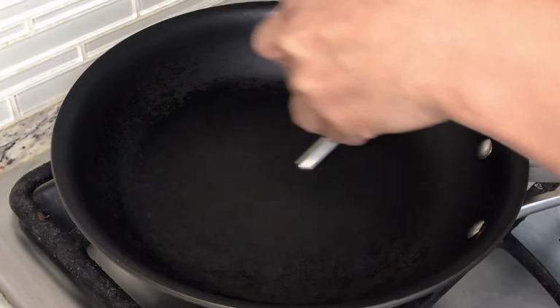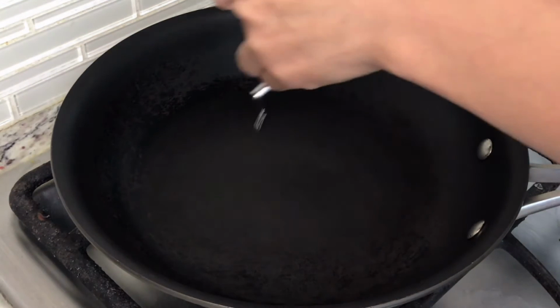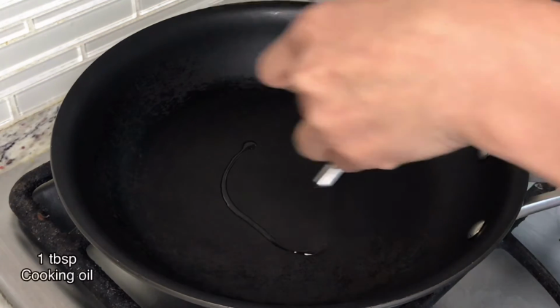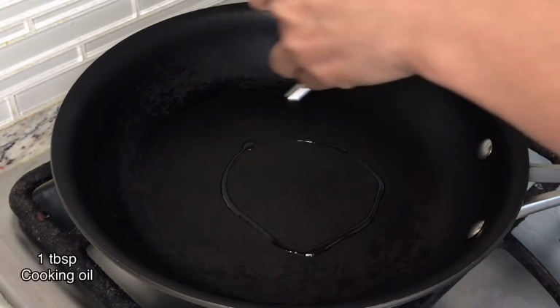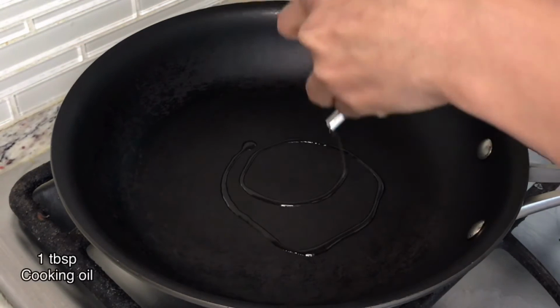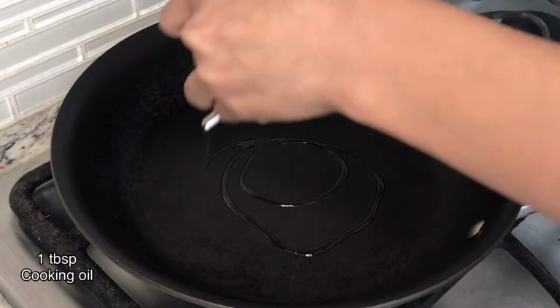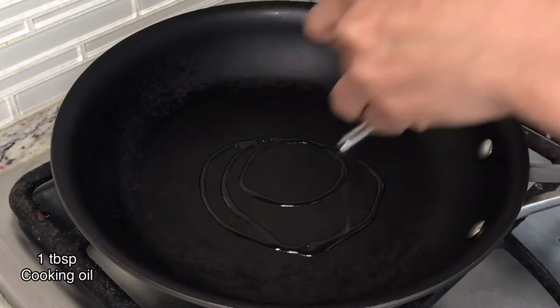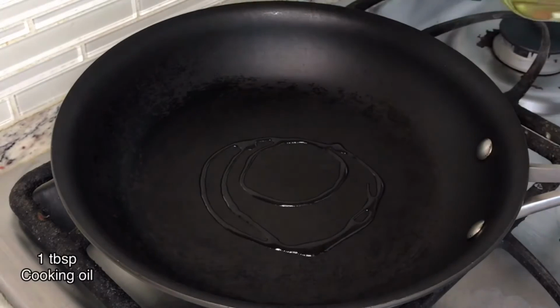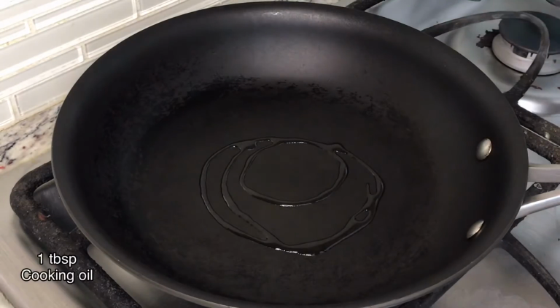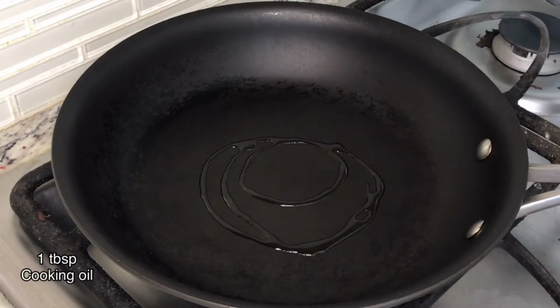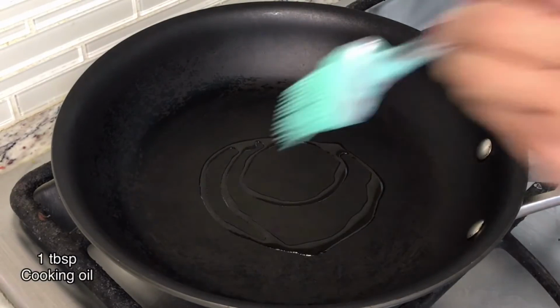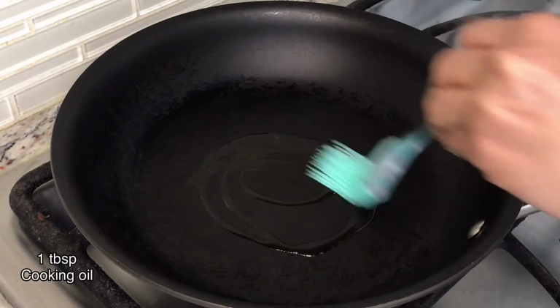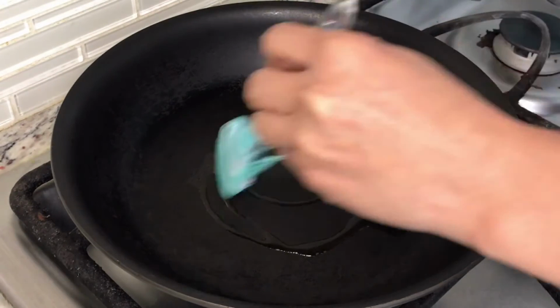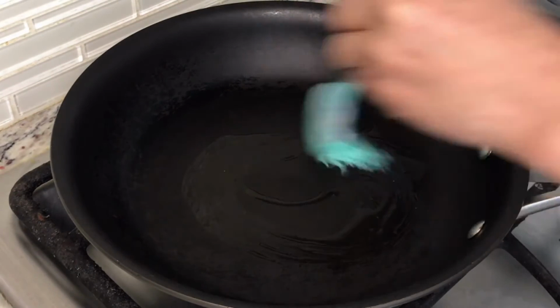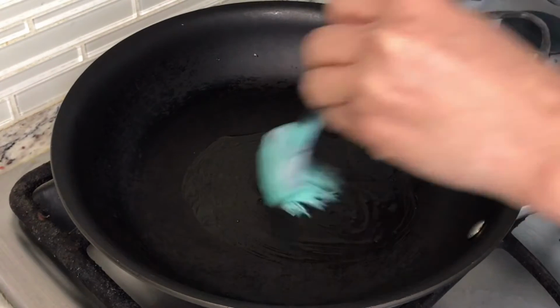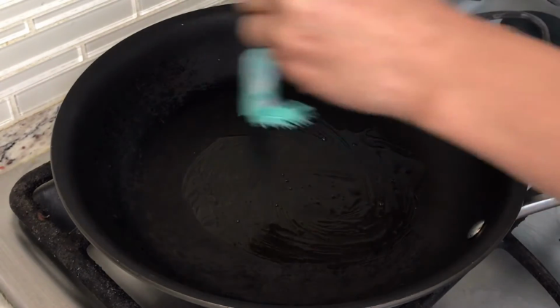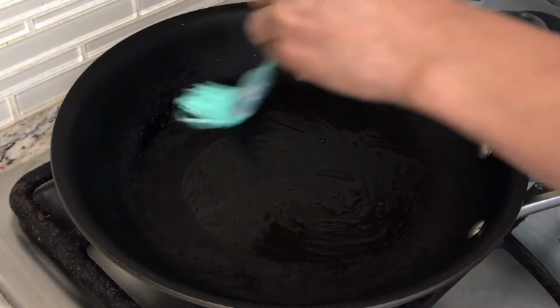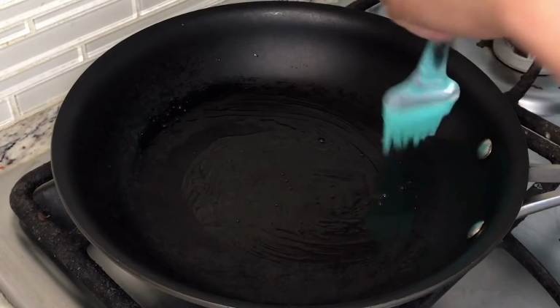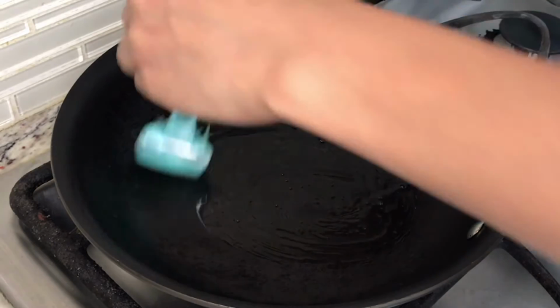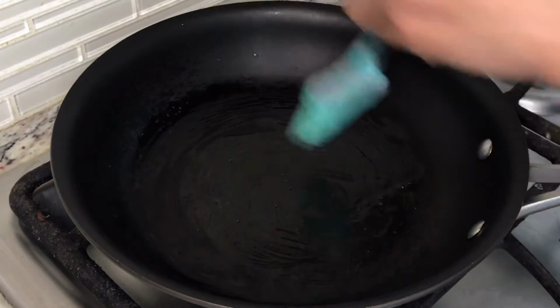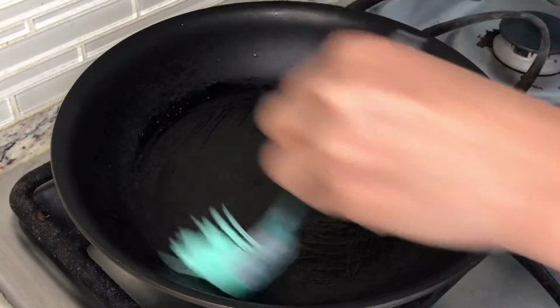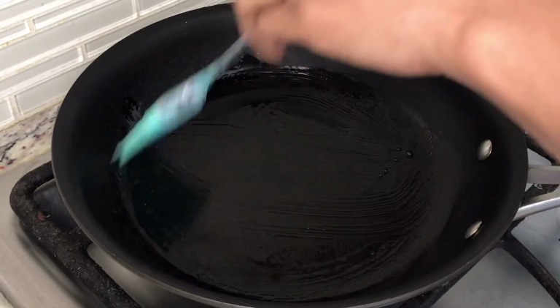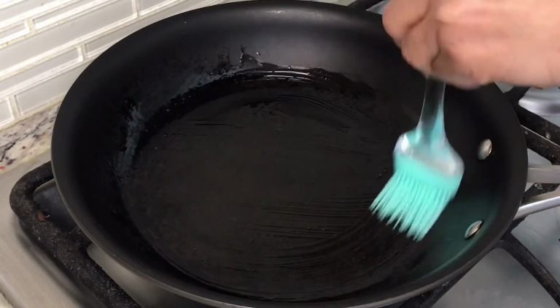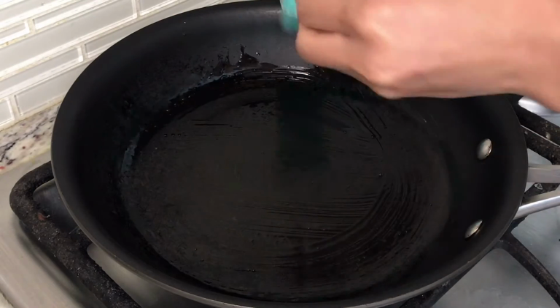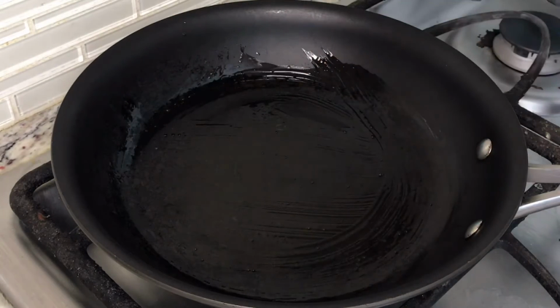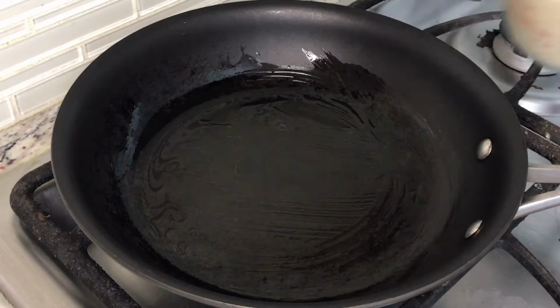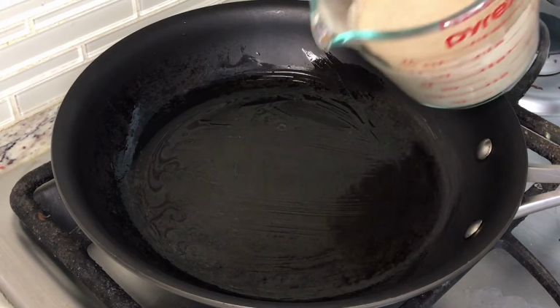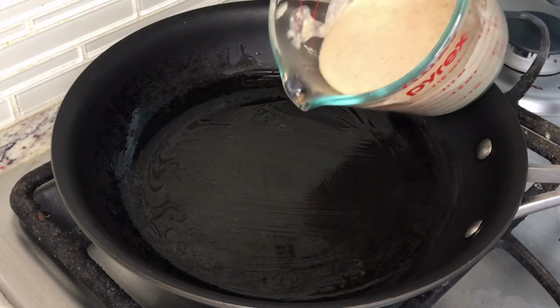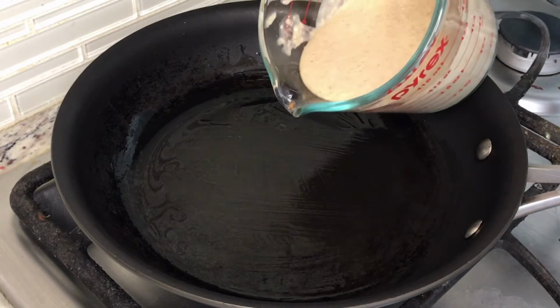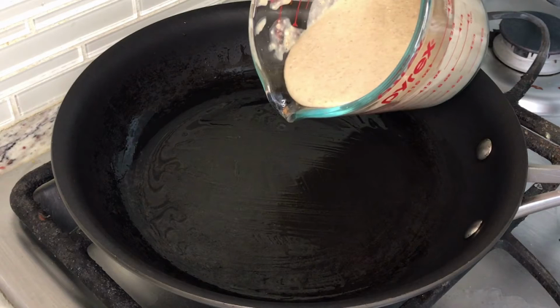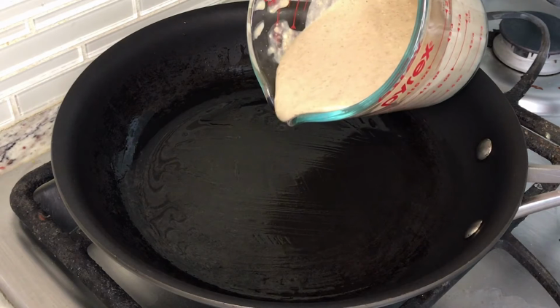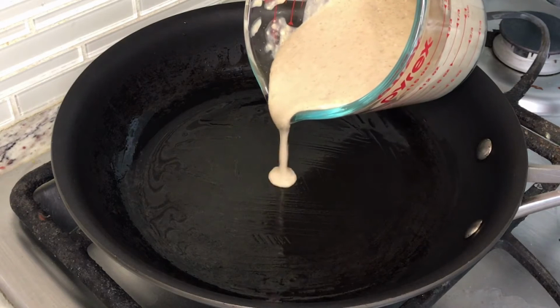Now we have one for 2 minutes. If you look around the other side, you can see a little bit of a surface. Now you can see a little bit more of a nice color. You can see the color. Now I am using the color. Let's go.